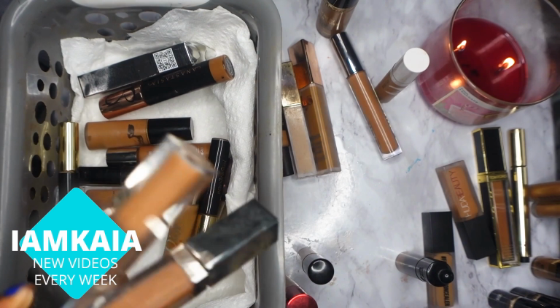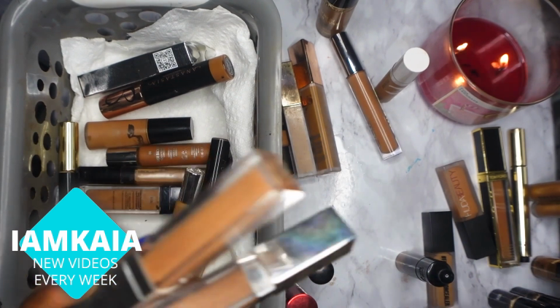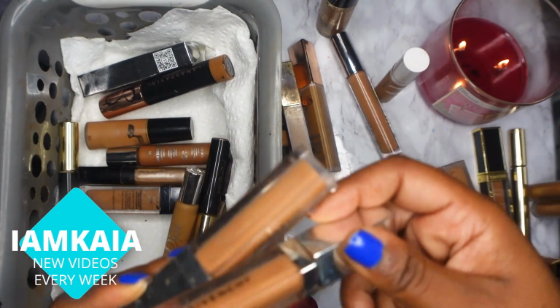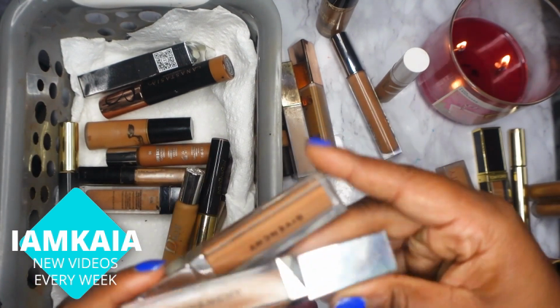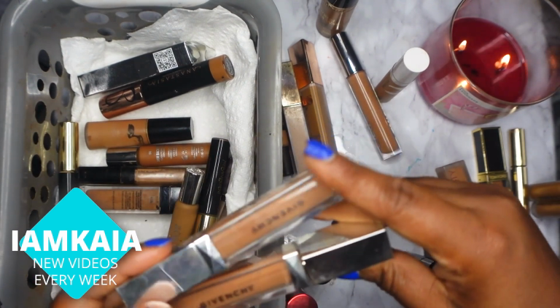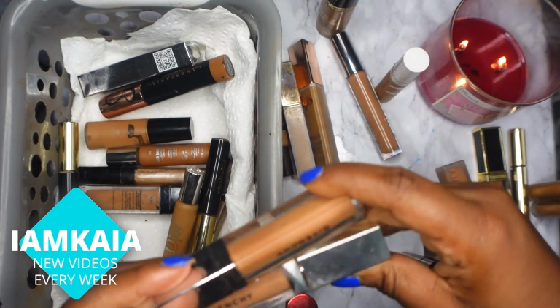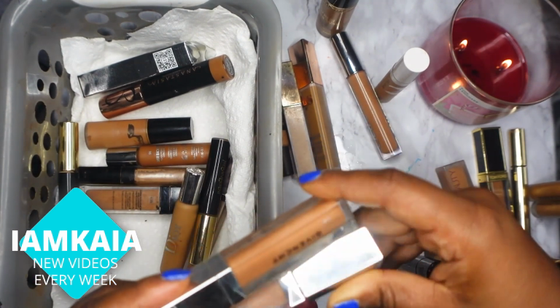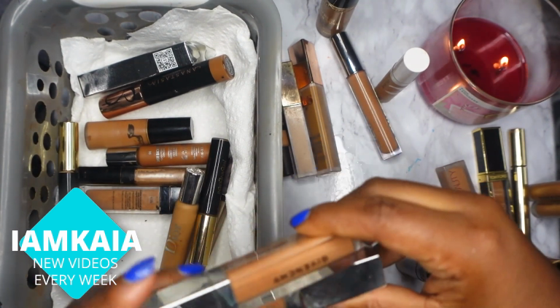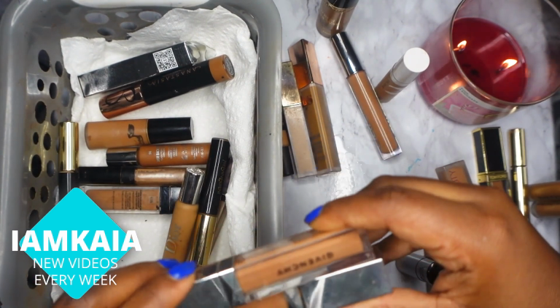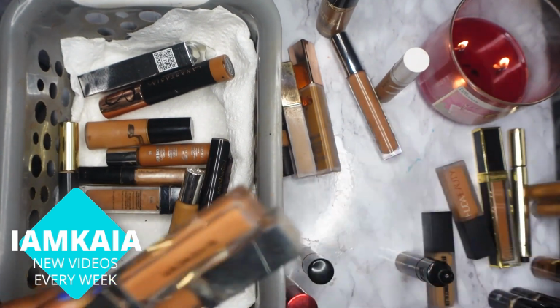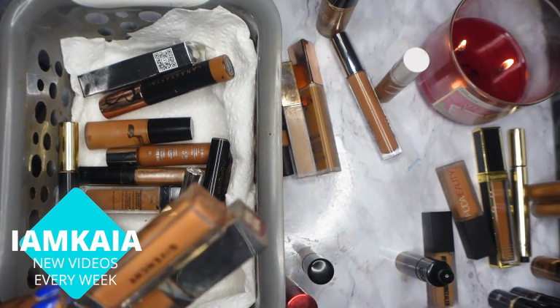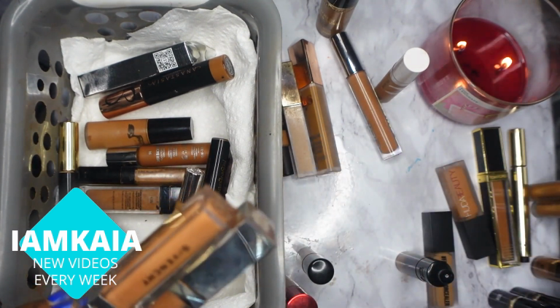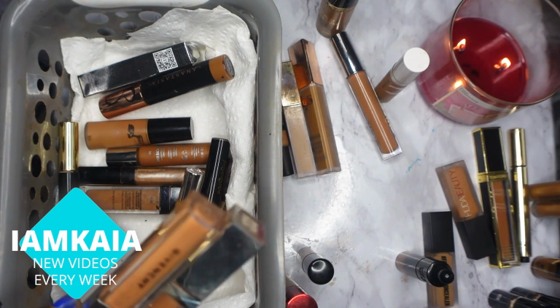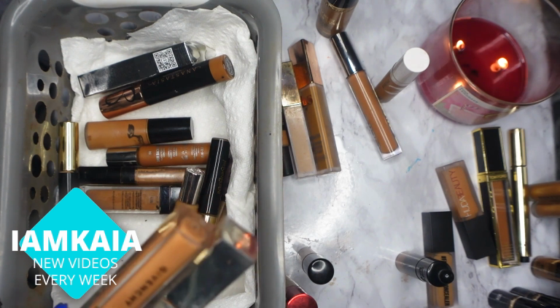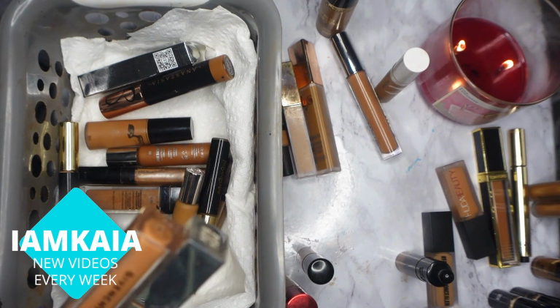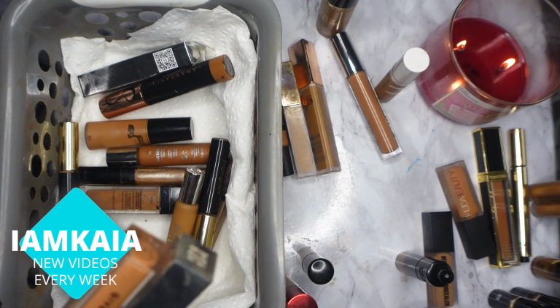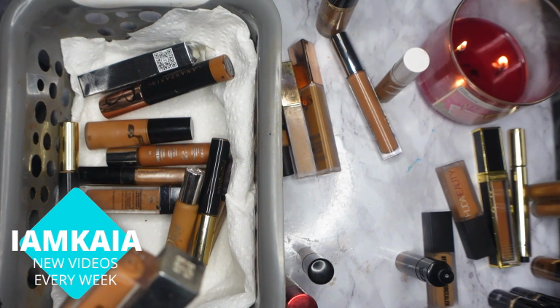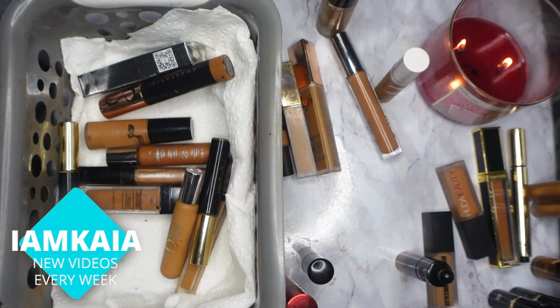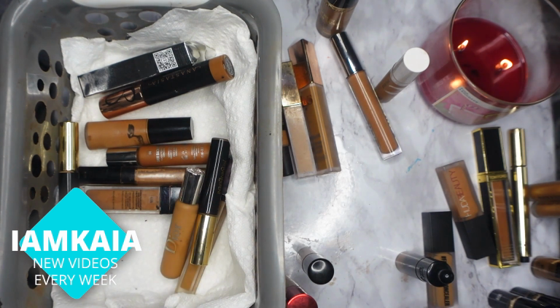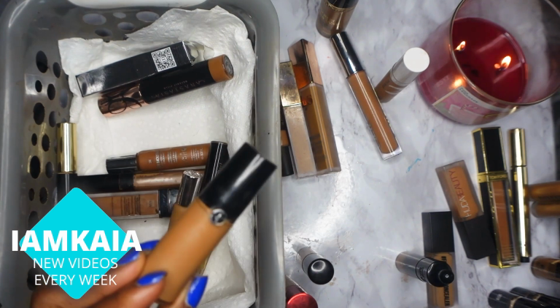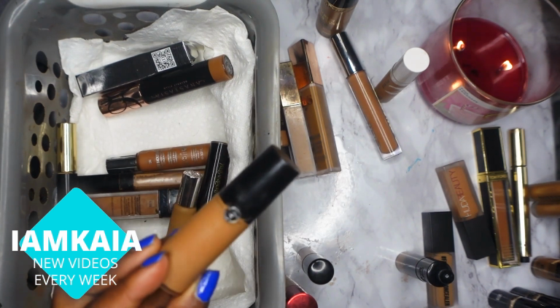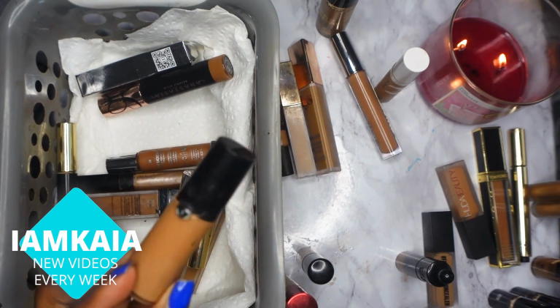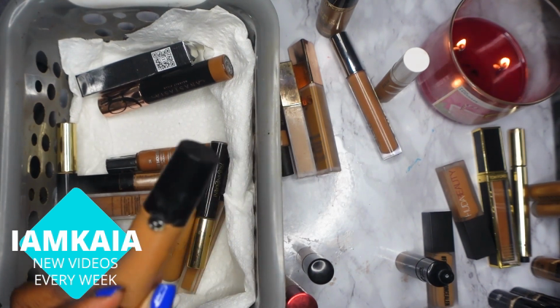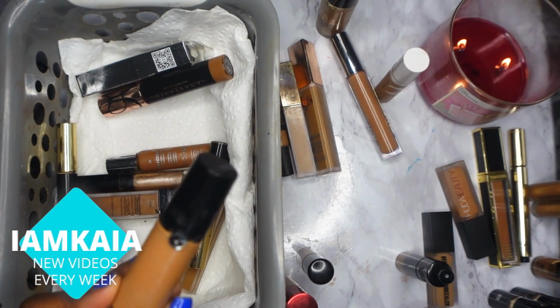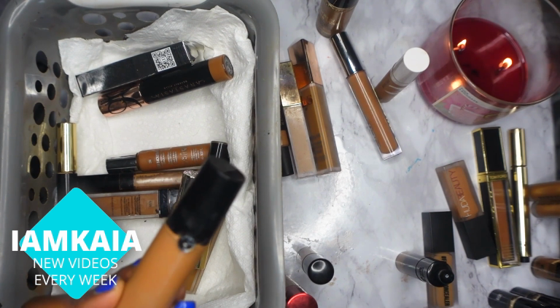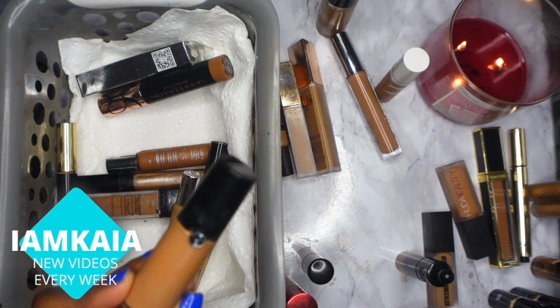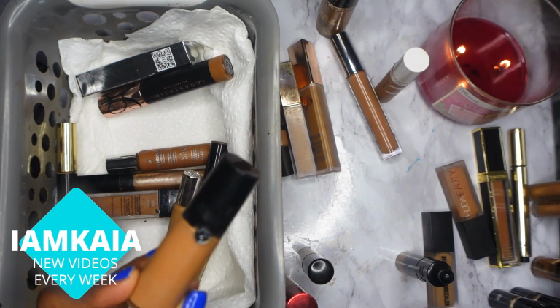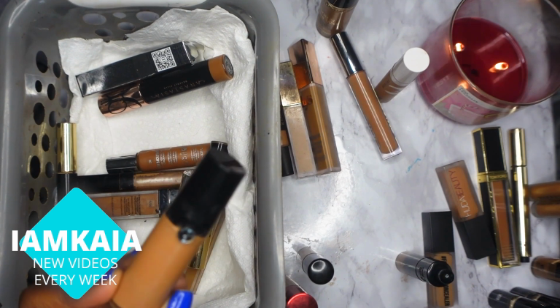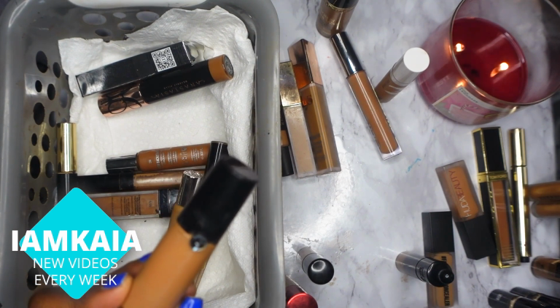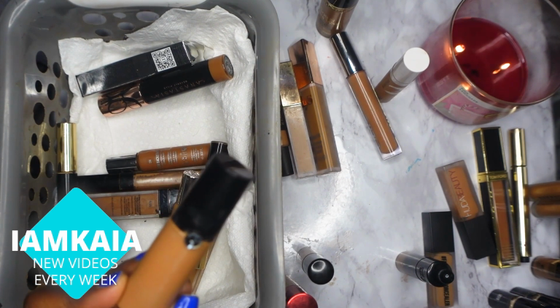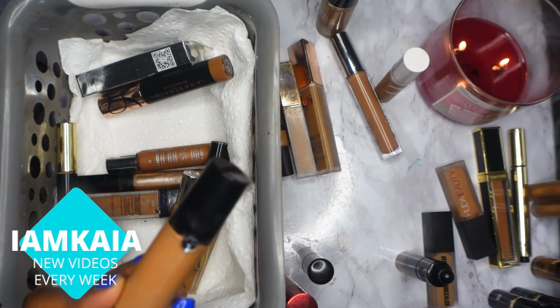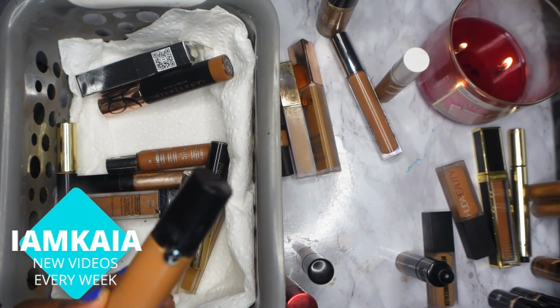Next I have two Givenchy concealers — you all know this is one of my holy grail concealers, this is not going anywhere. And my second holy grail is the Armani Luminous Silk — I'm keeping it, you all know that already.